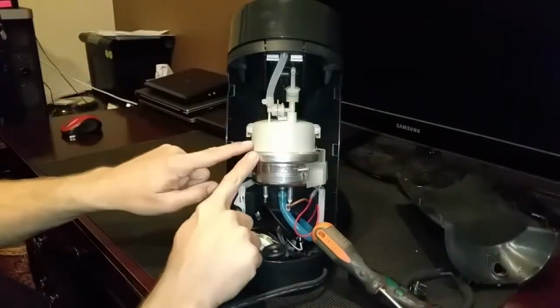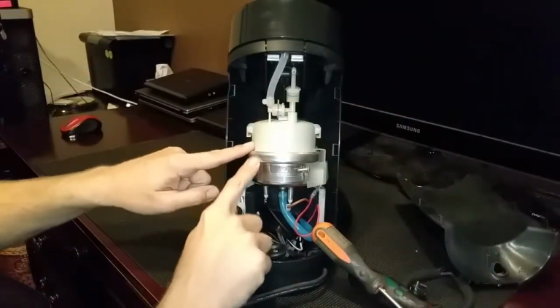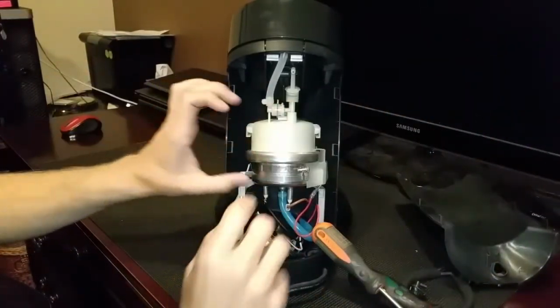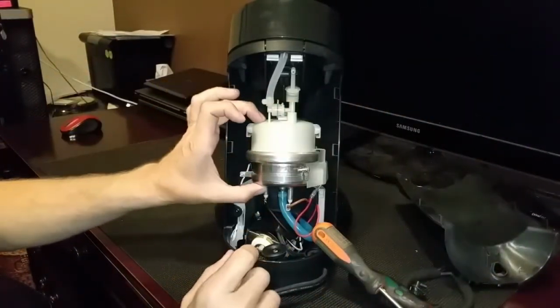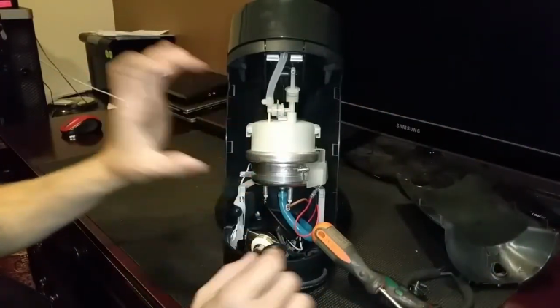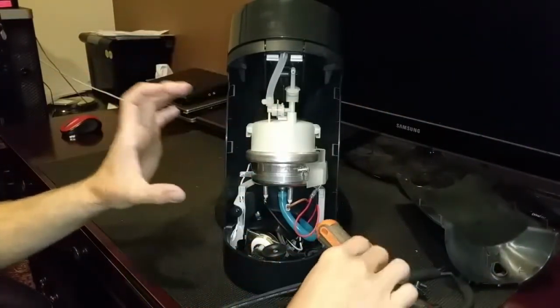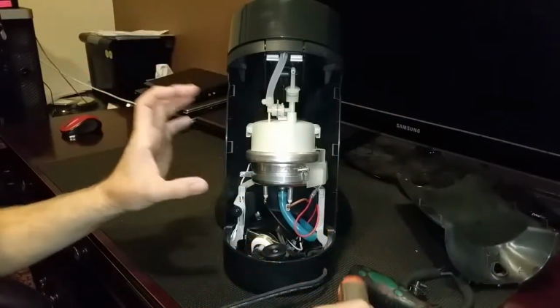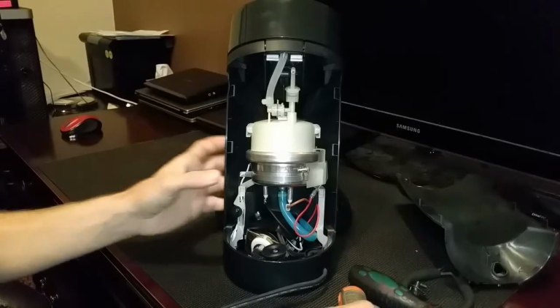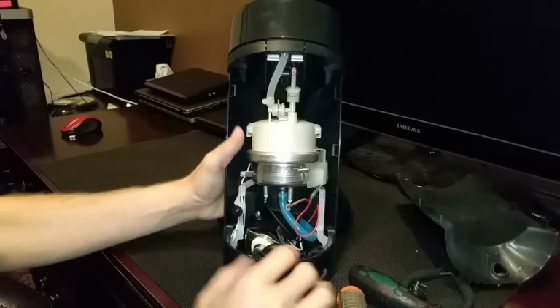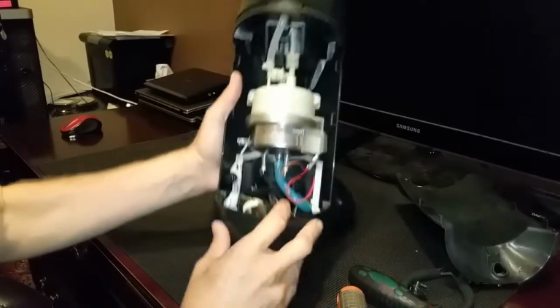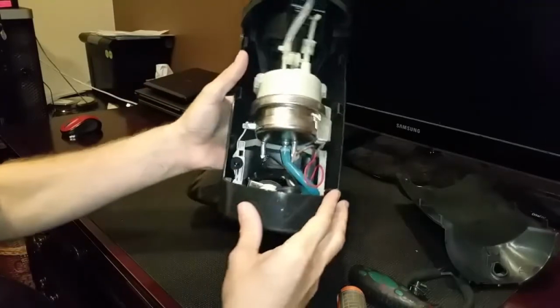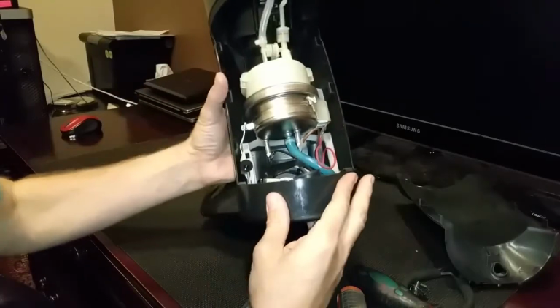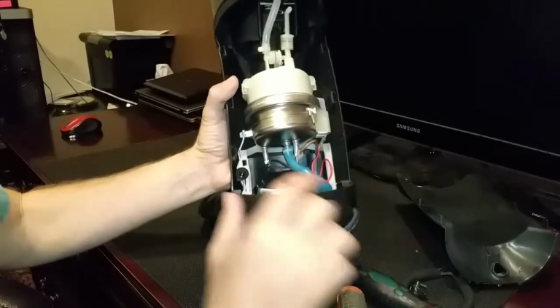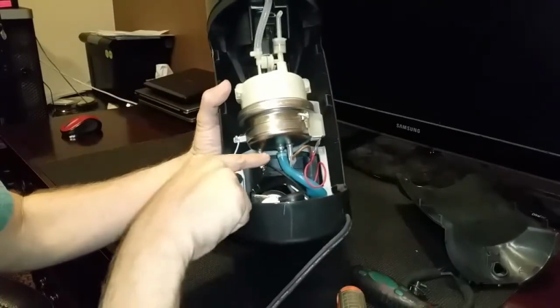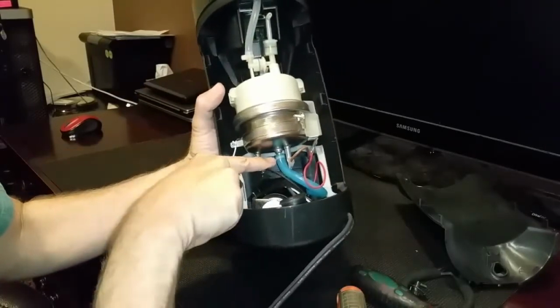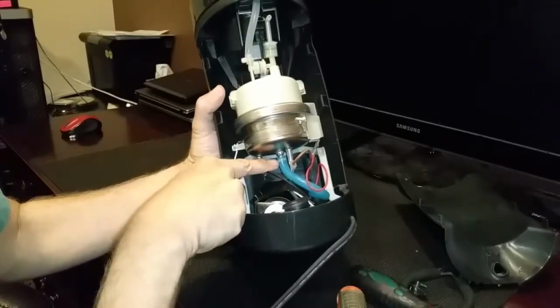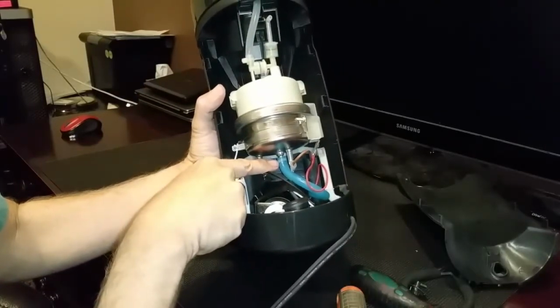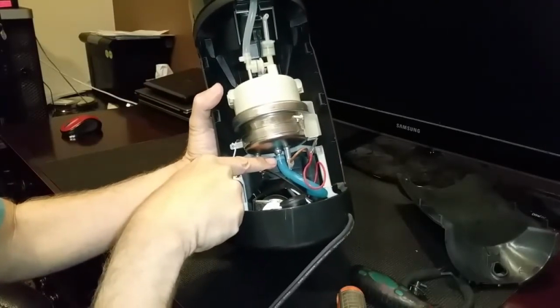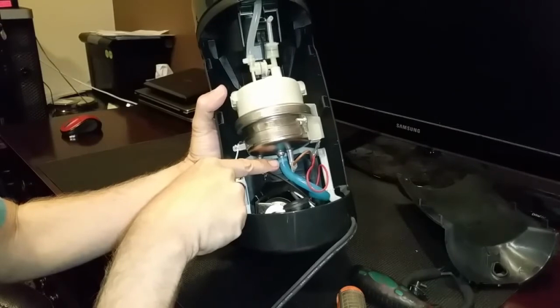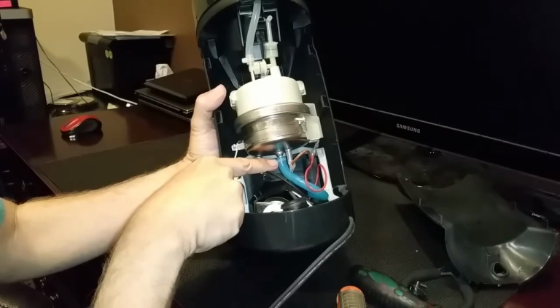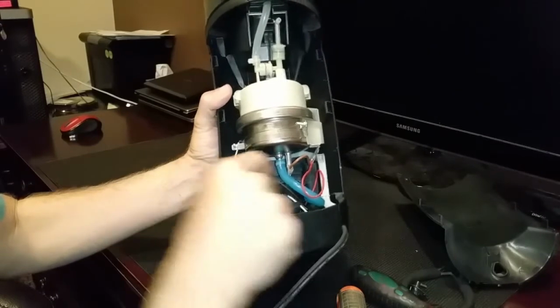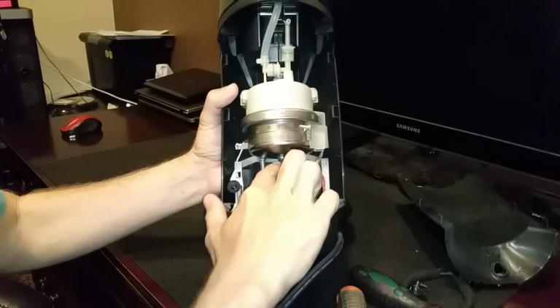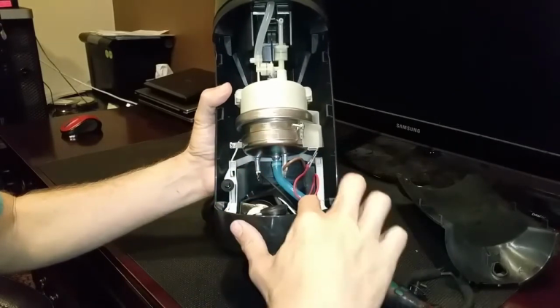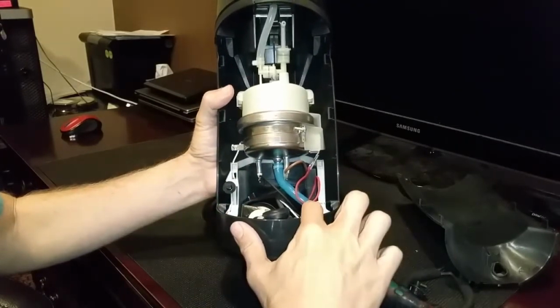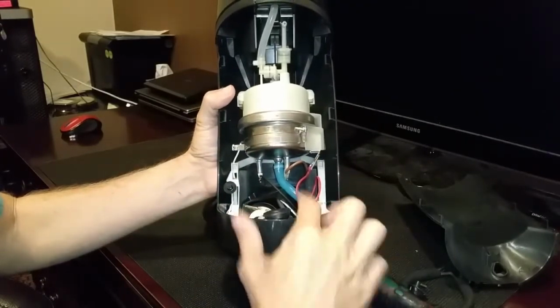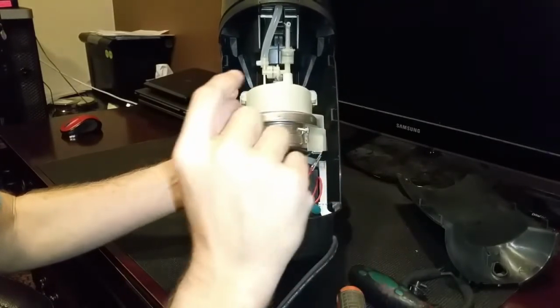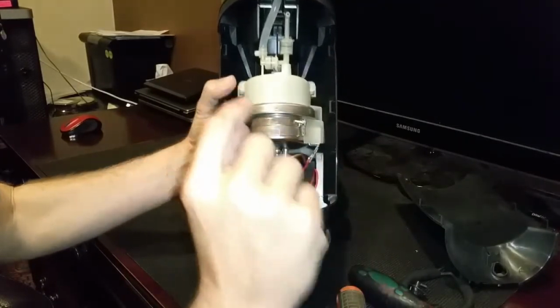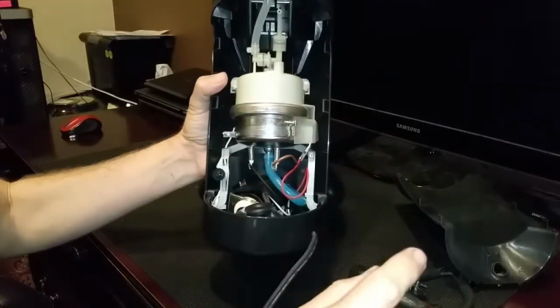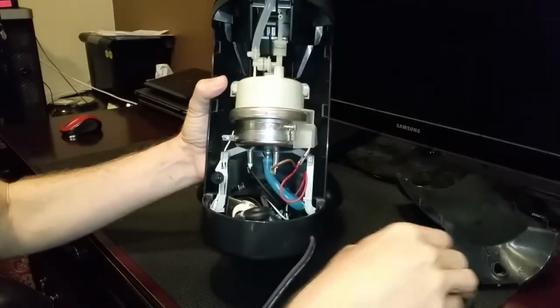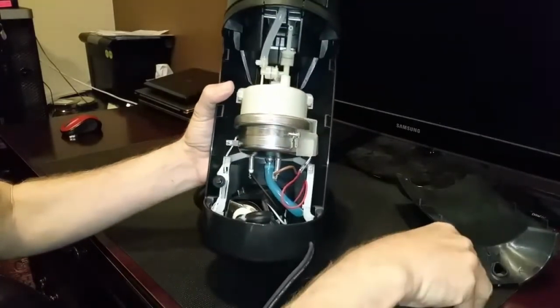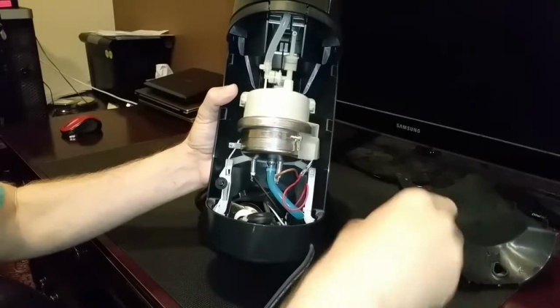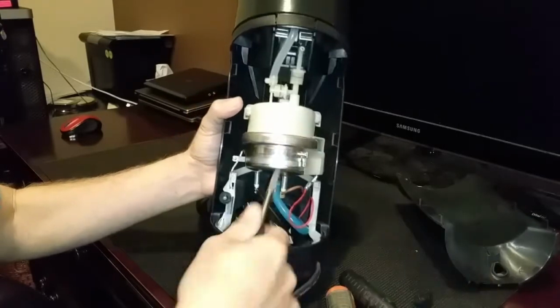This whole thing rather easily comes off. This is the boiler and it stays full of water all the time, so all you have to do is clip this little zip tie that's around the bottom tube. You pull the bottom tube right off and the water will drain right out of the boiler.